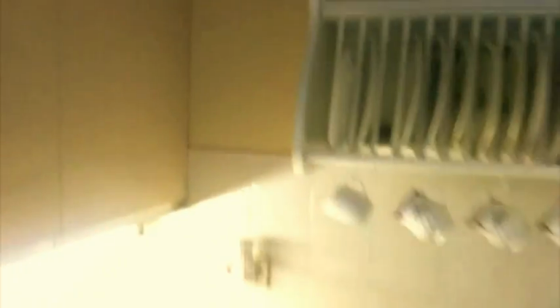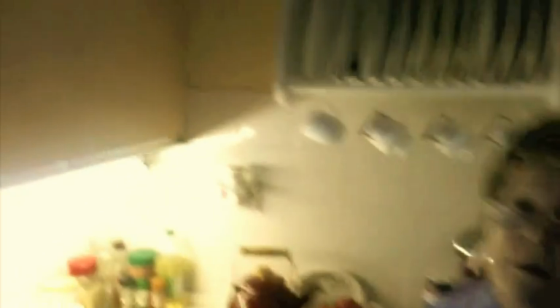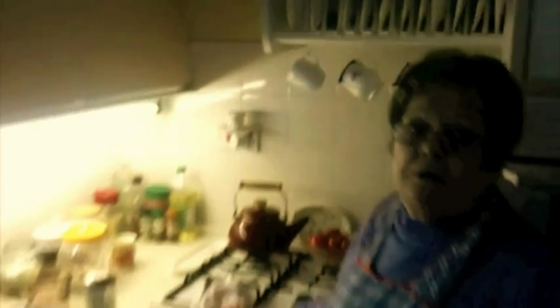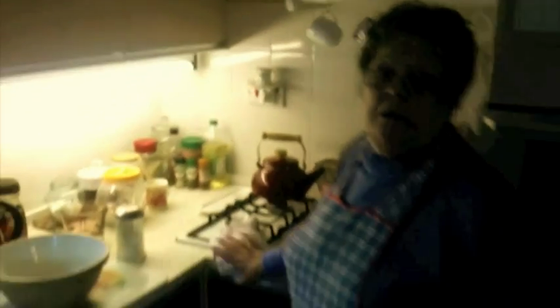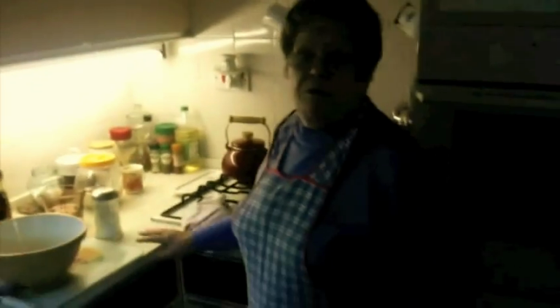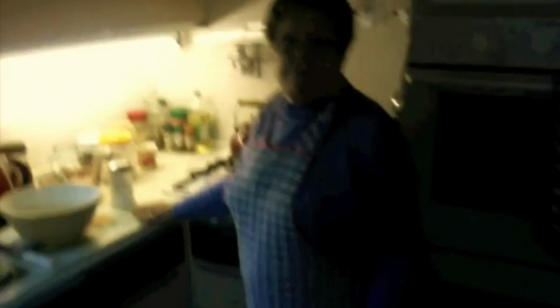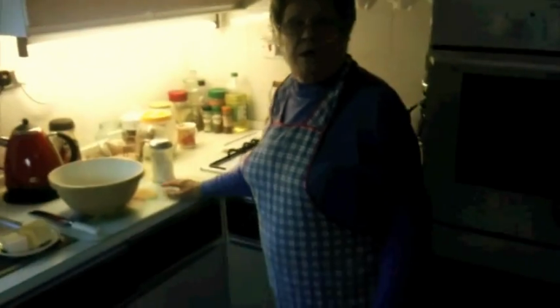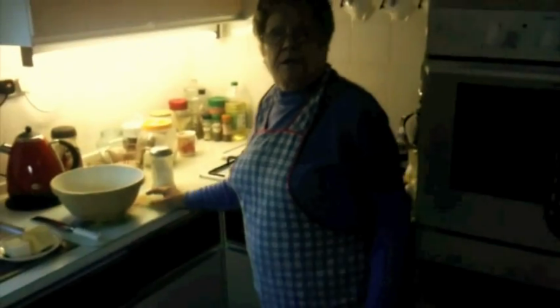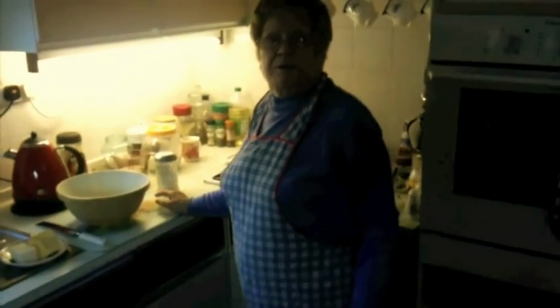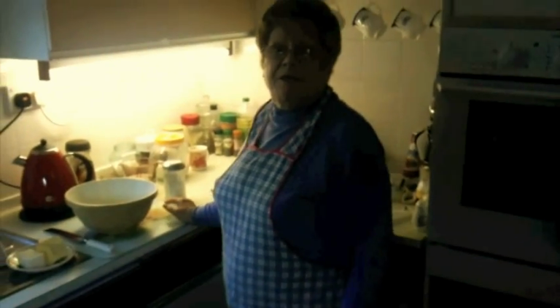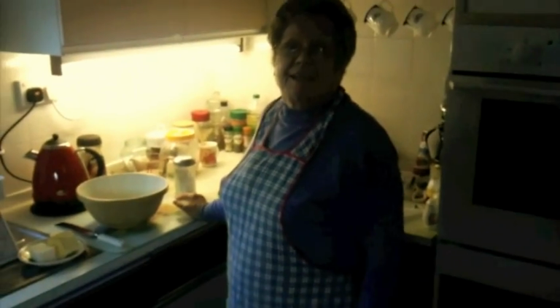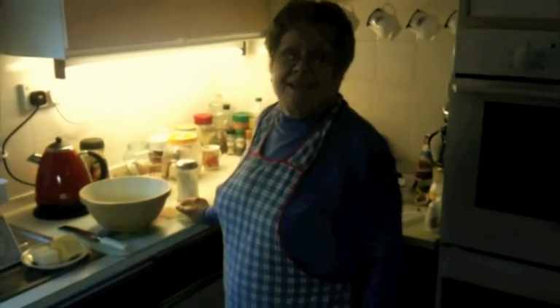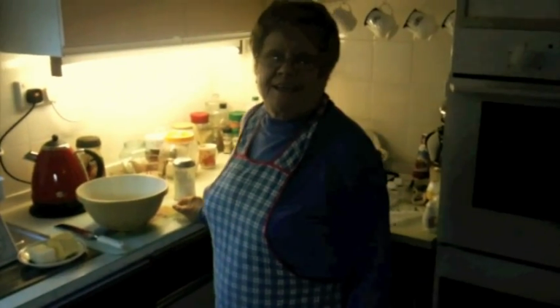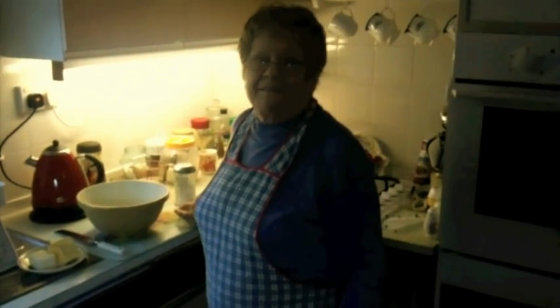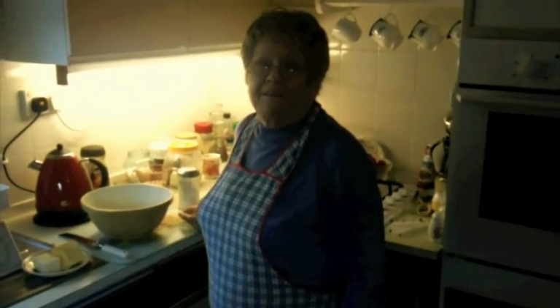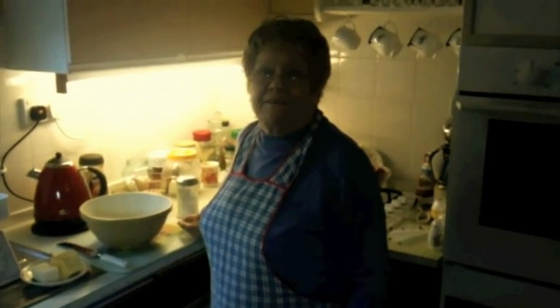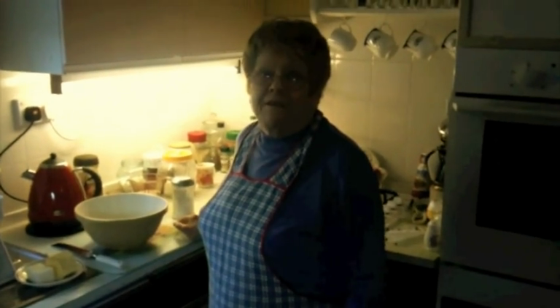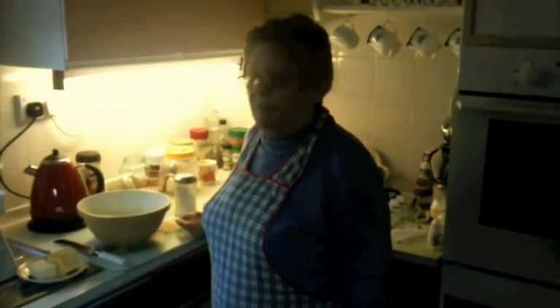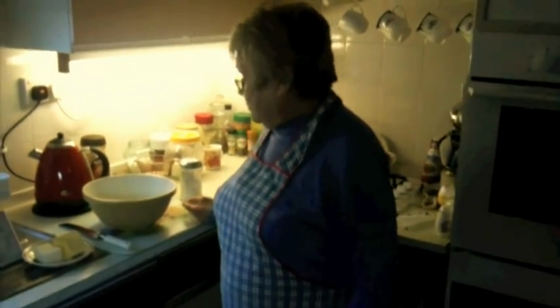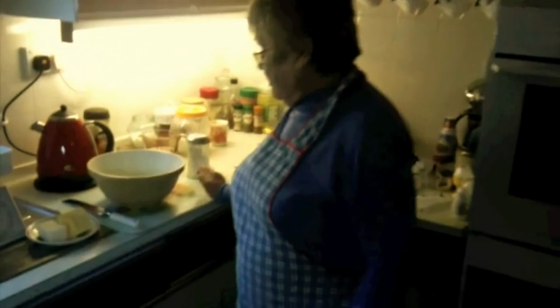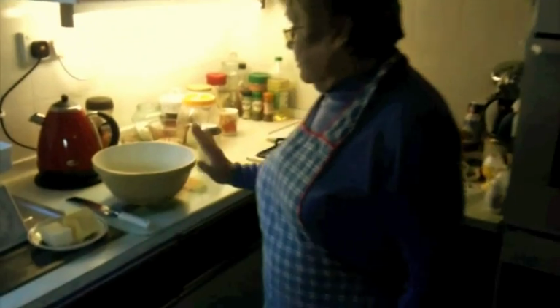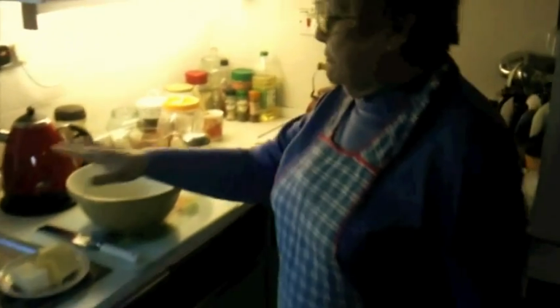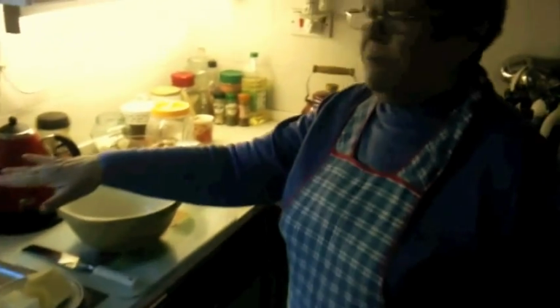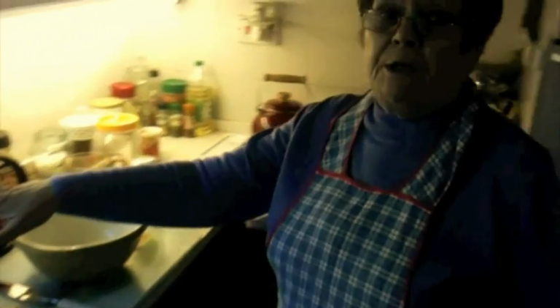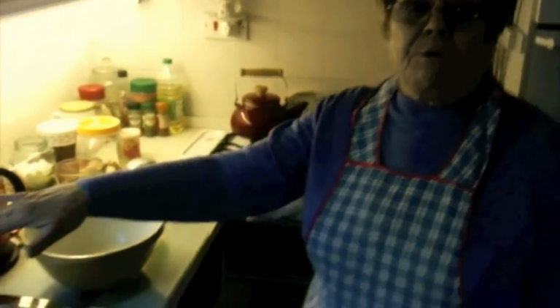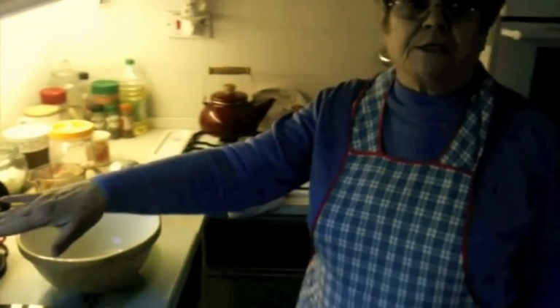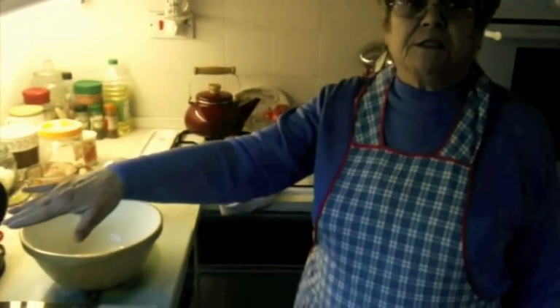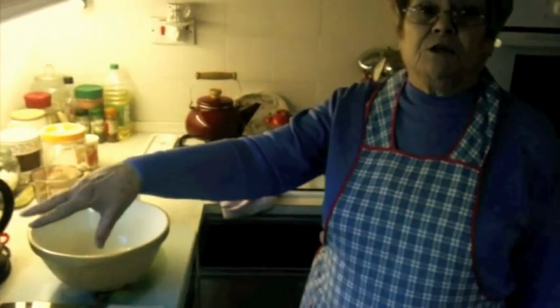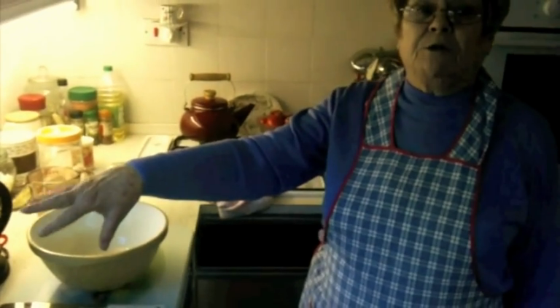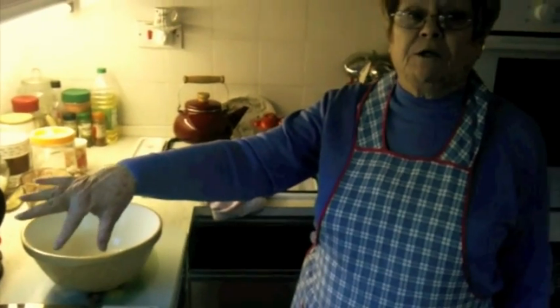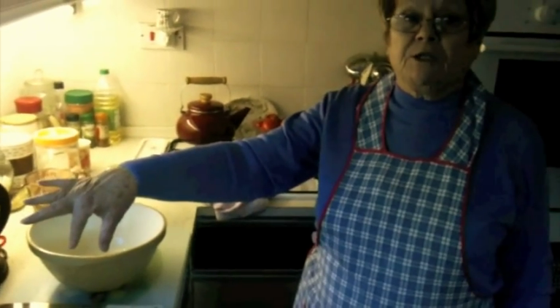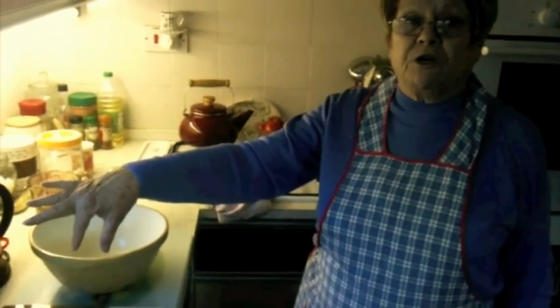Good morning Nan. We're back in Nan's kitchen. What are we doing today? I'm going to start right from the beginning with the pasties to show you how to make the pastry.